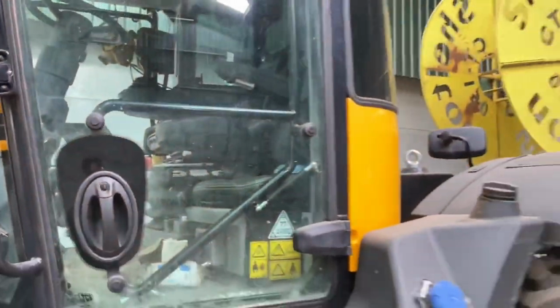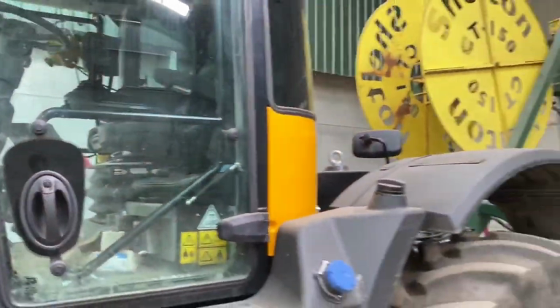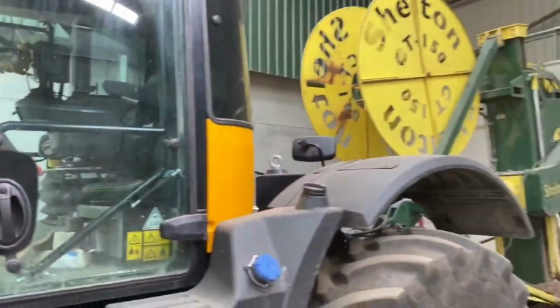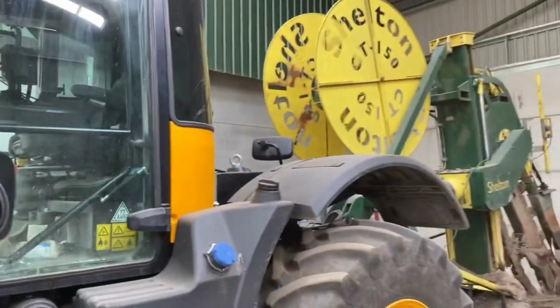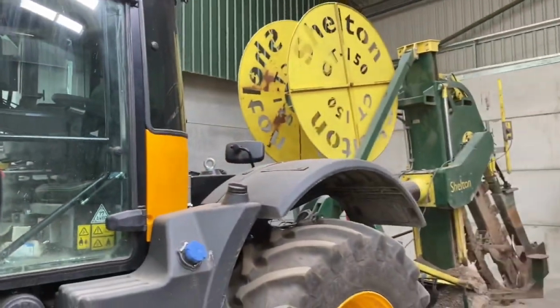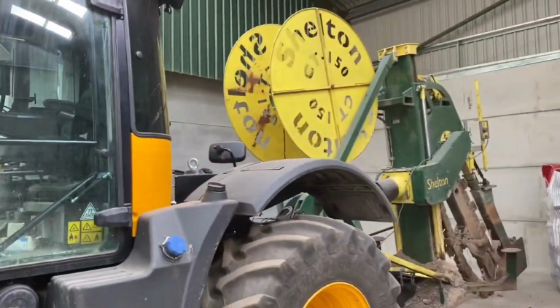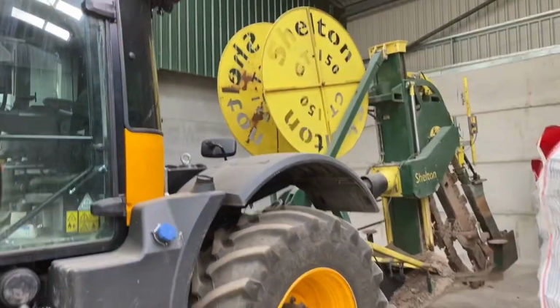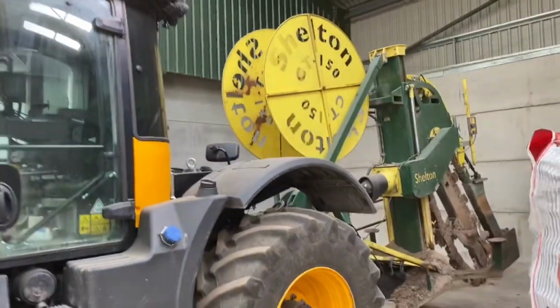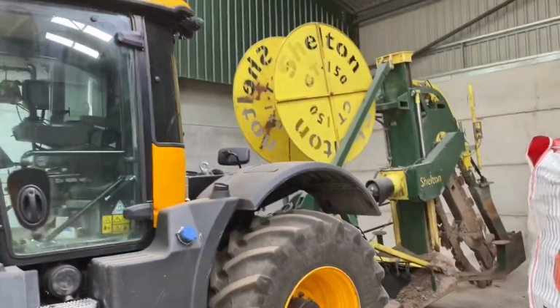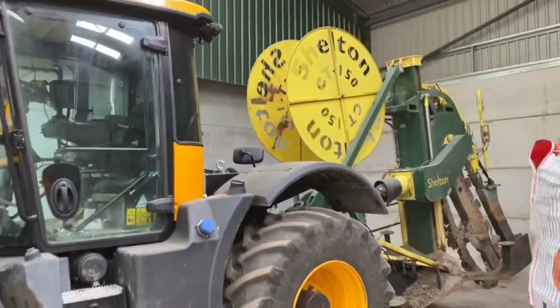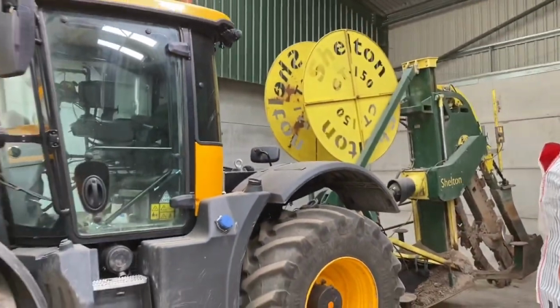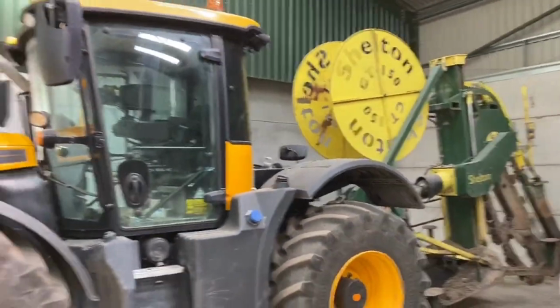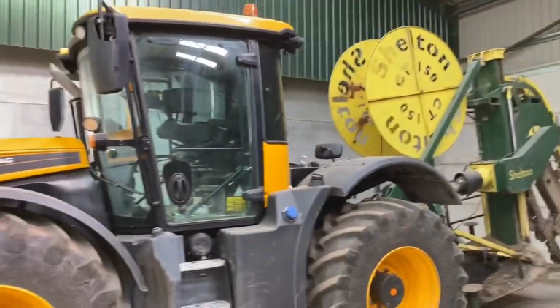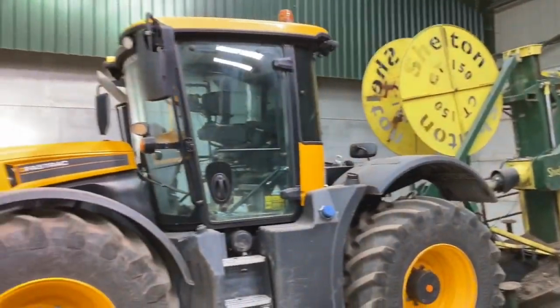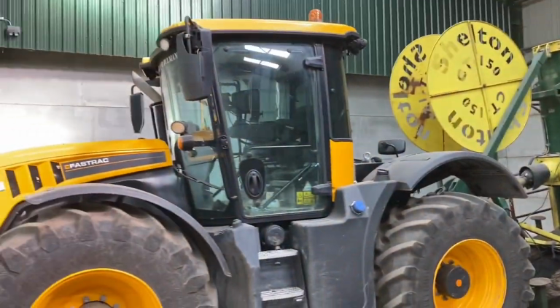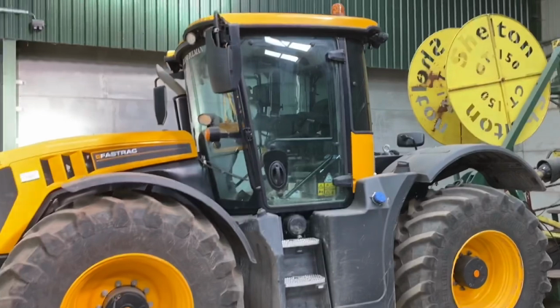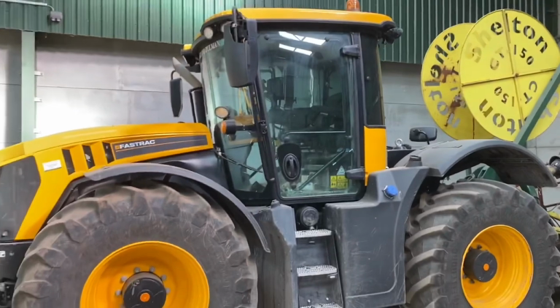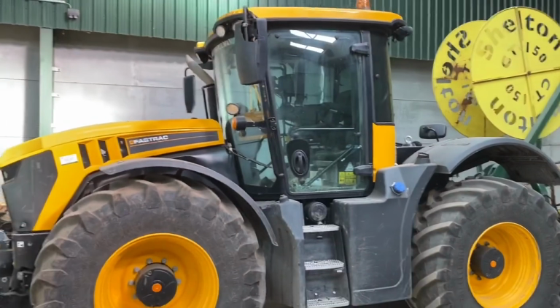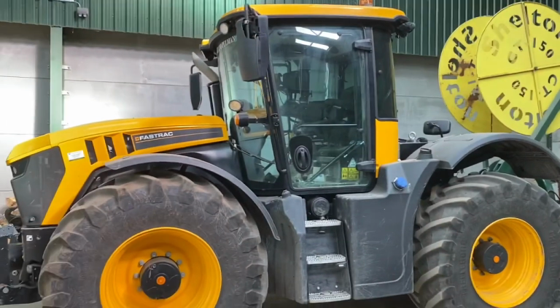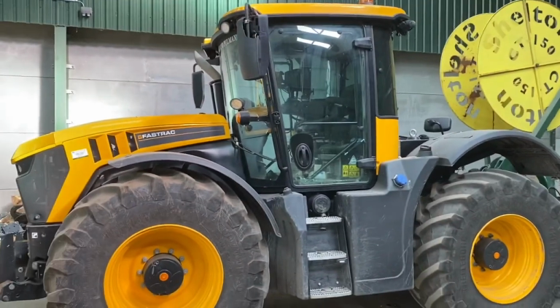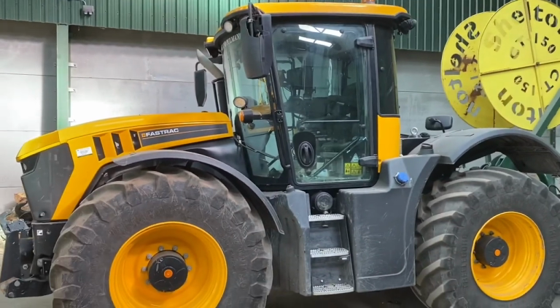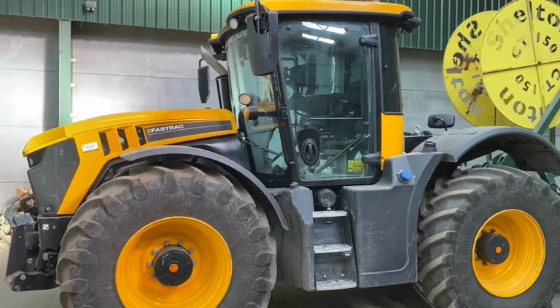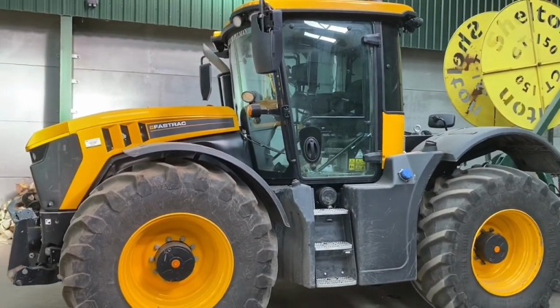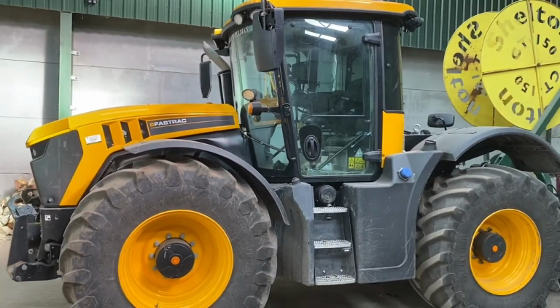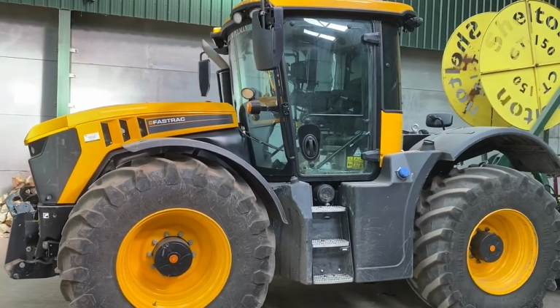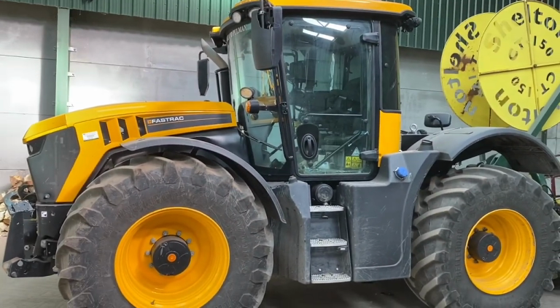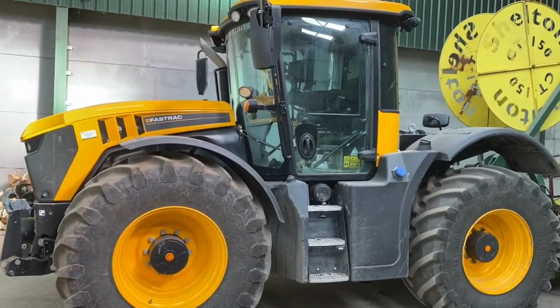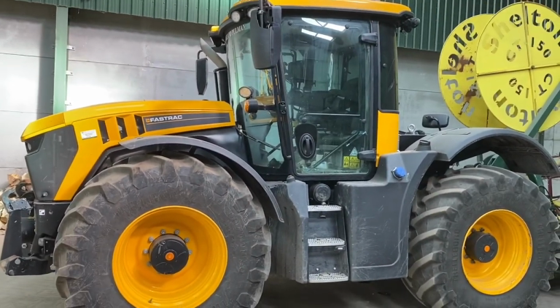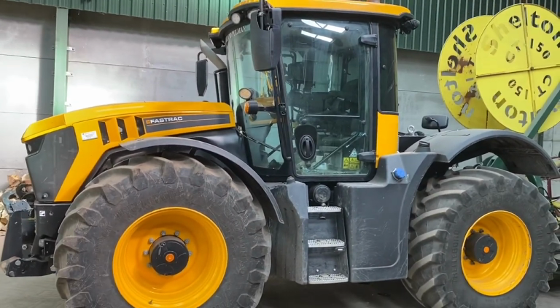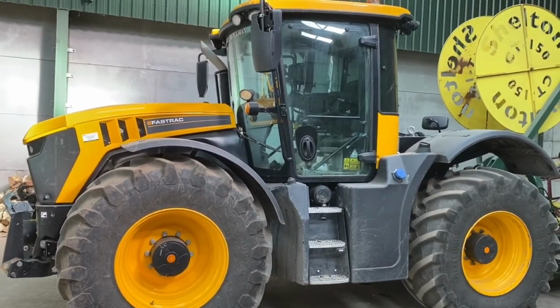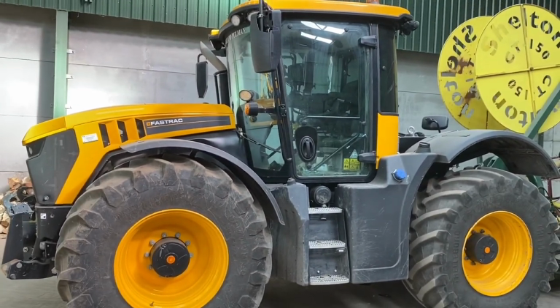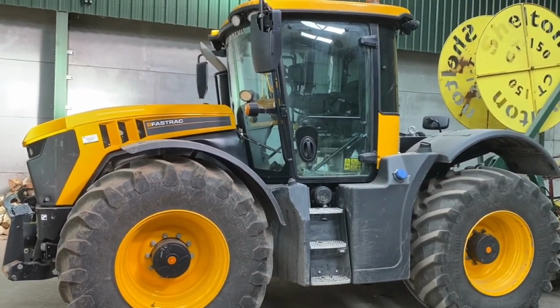Still got the drainer on the back — we might get that back out again tomorrow and do some more draining. But it has been cold, so we've been trying to find jobs indoors today.